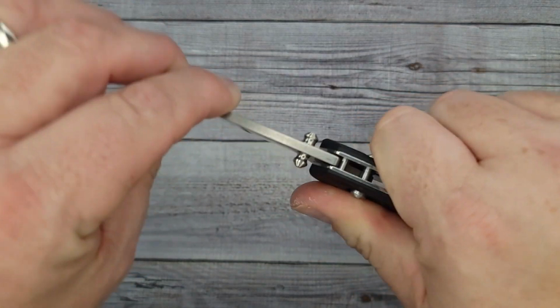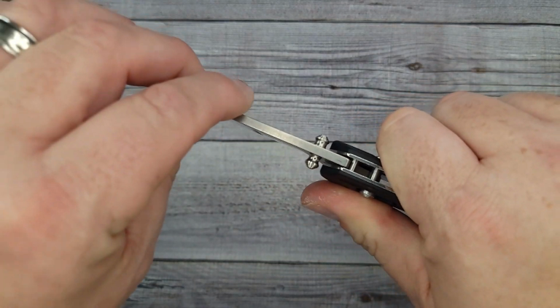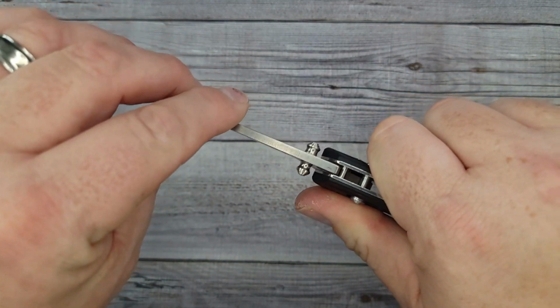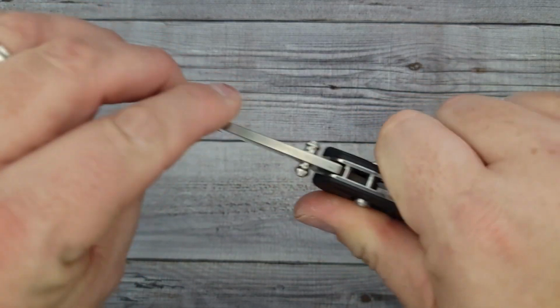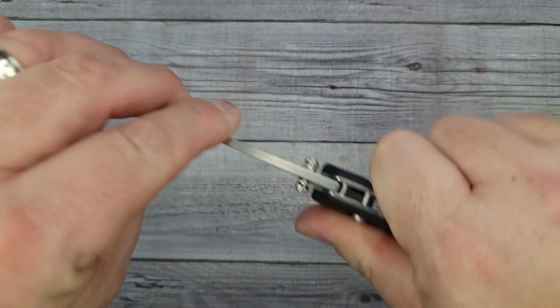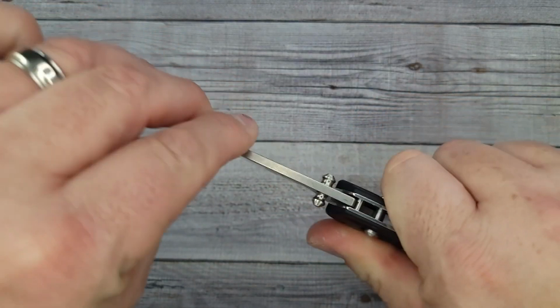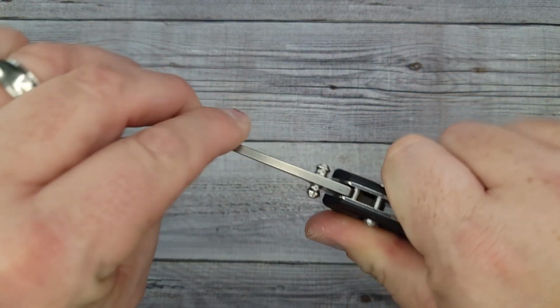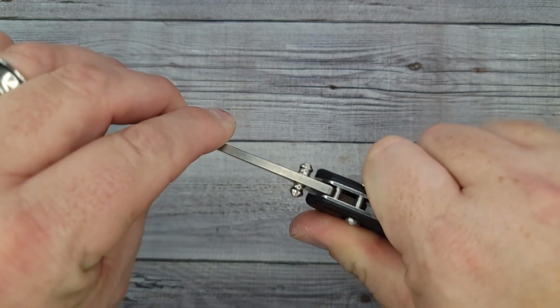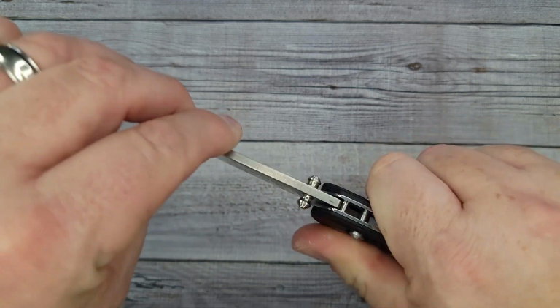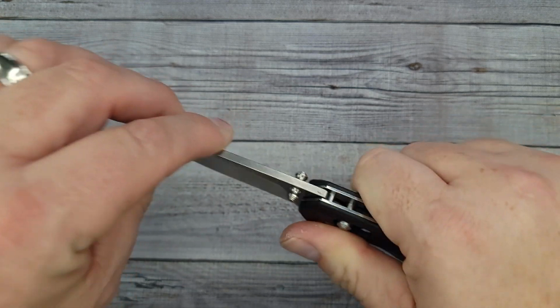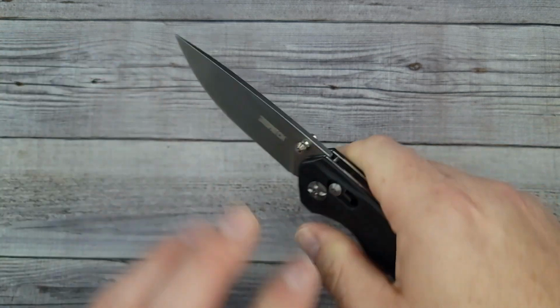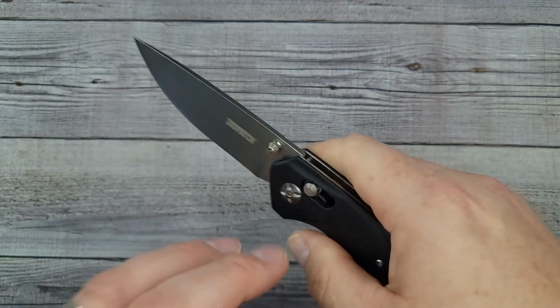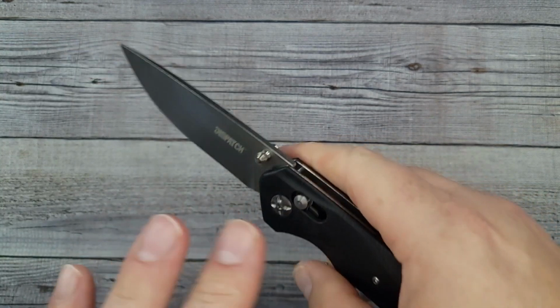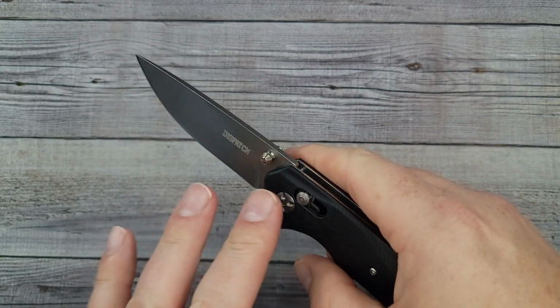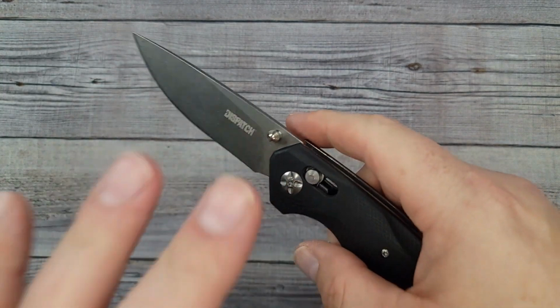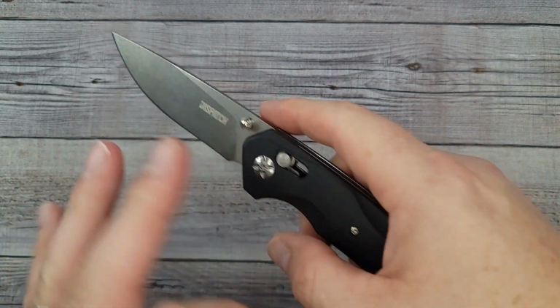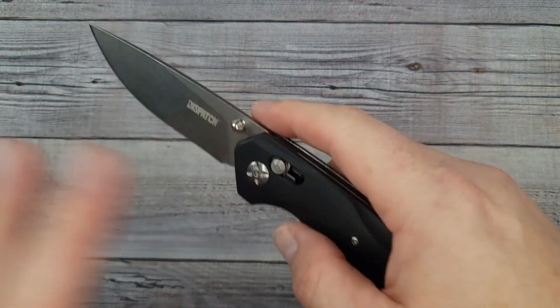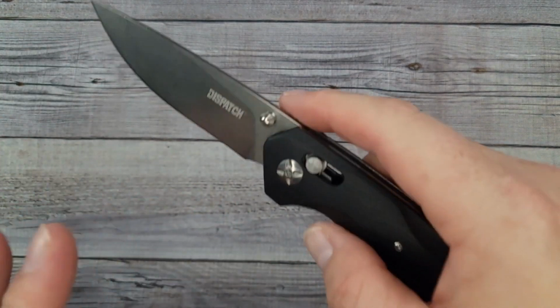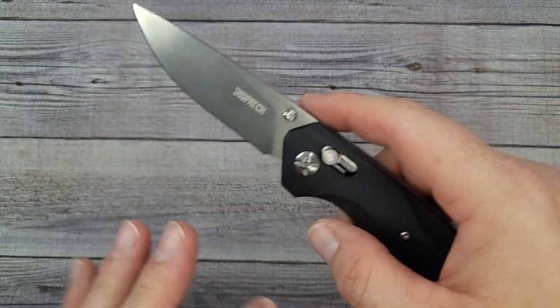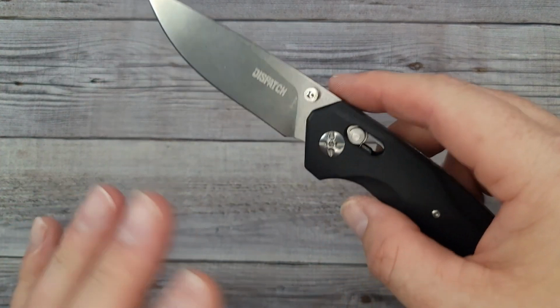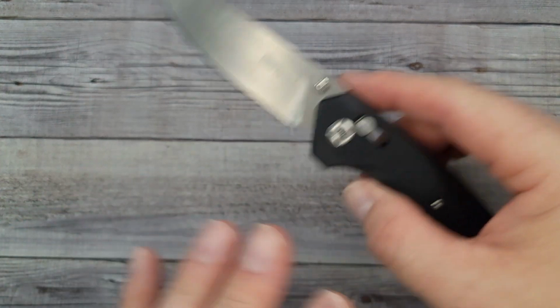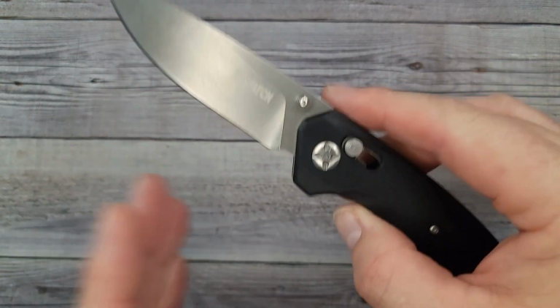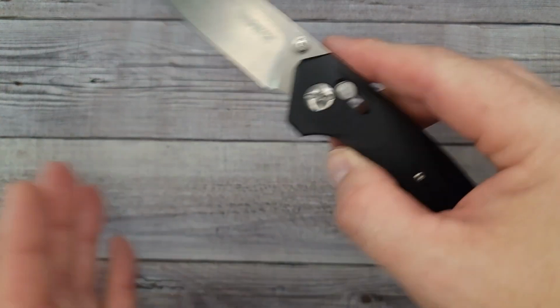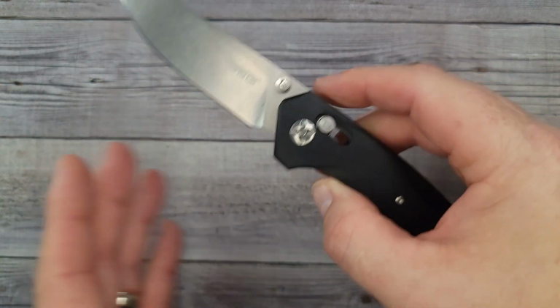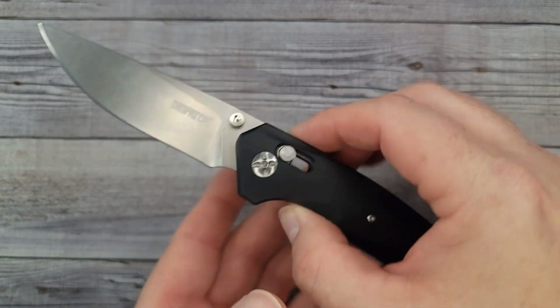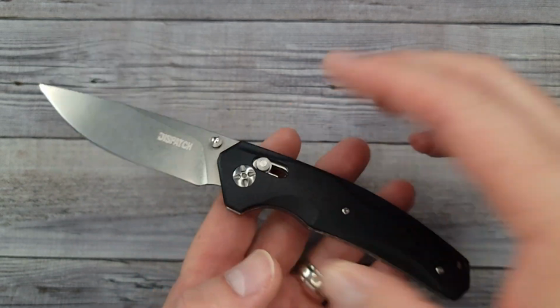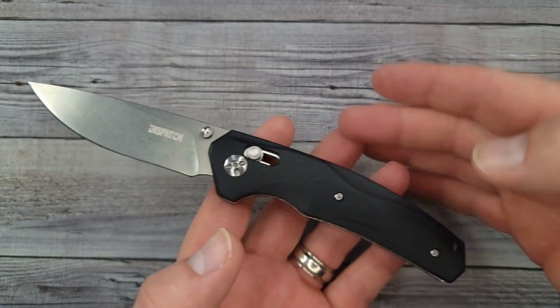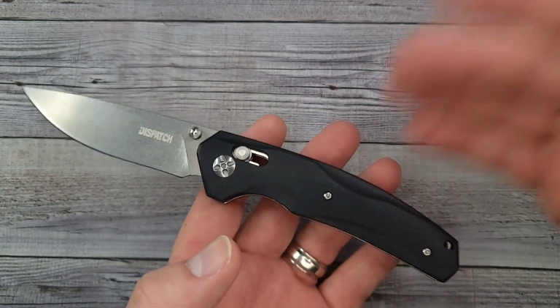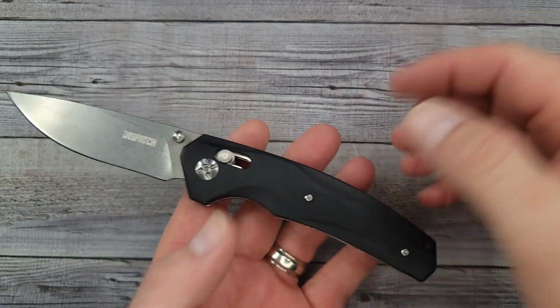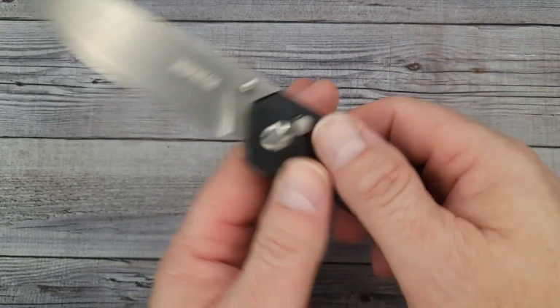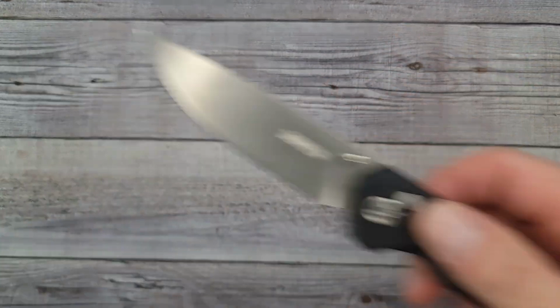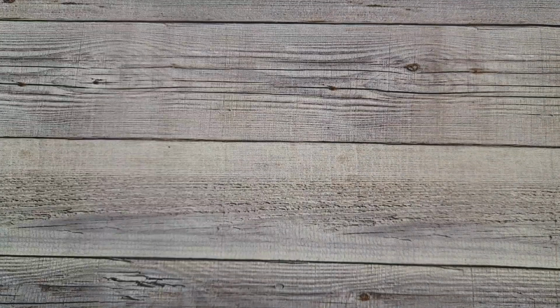Left and right it's absolutely solid. Up and down I'm getting a one out of ten — I am getting some slight movement up and down. But keep in mind we're talking about a knife that costs $23.99 at the time of this video's posting.